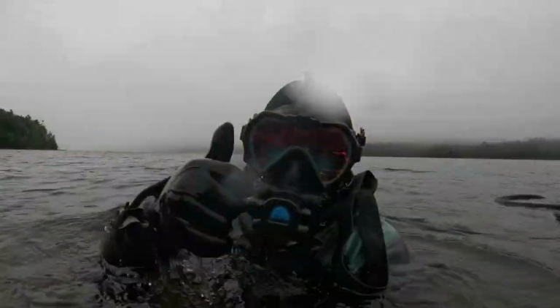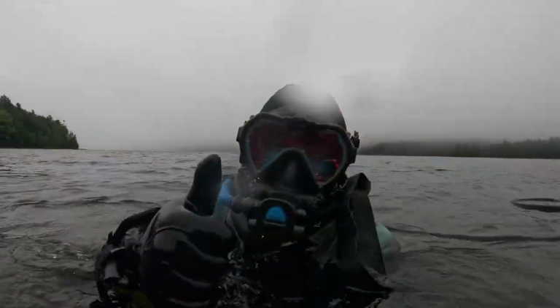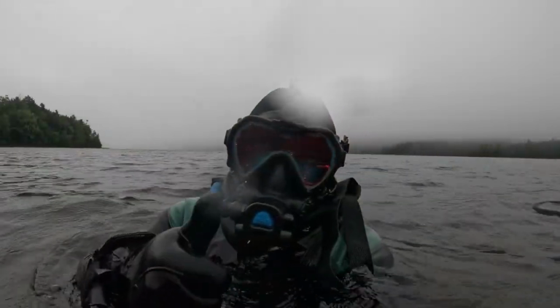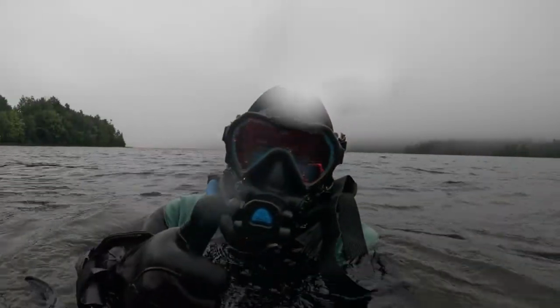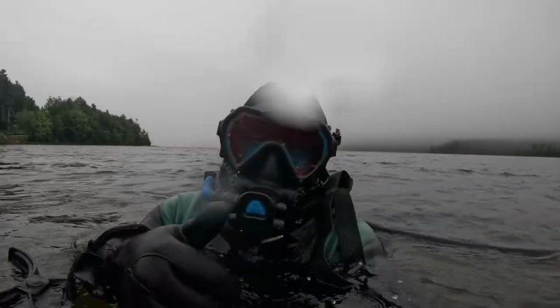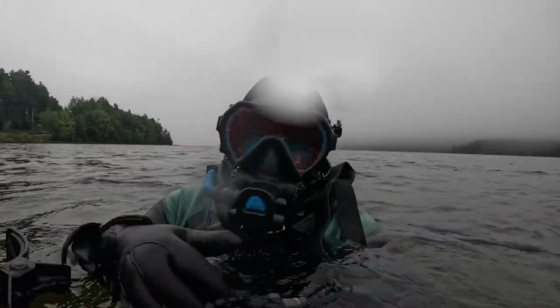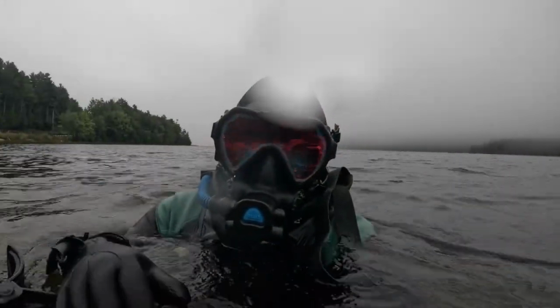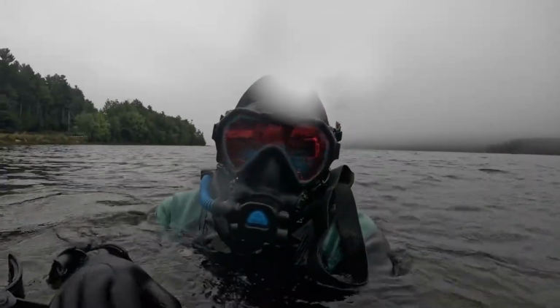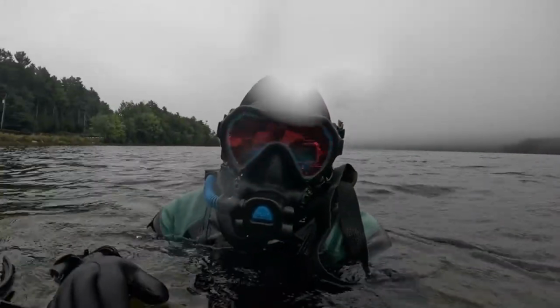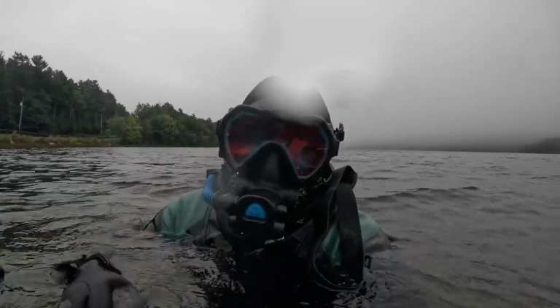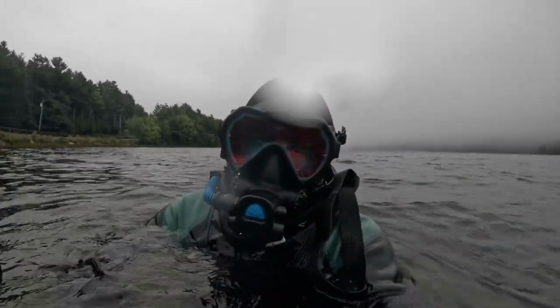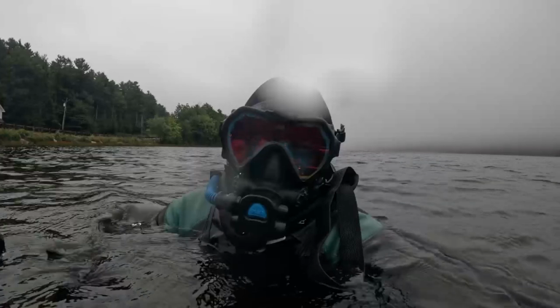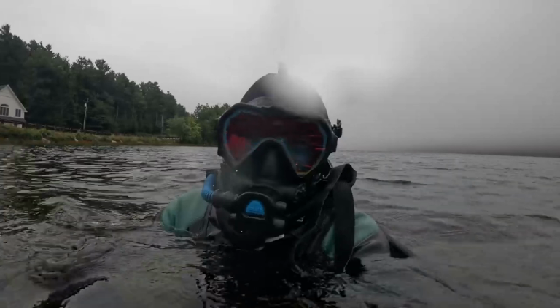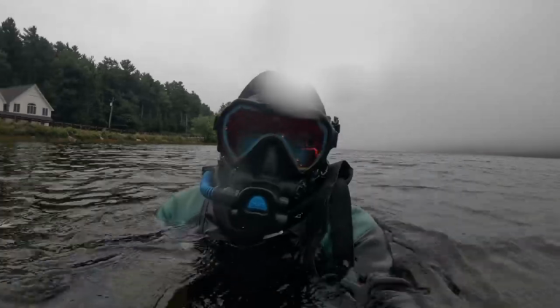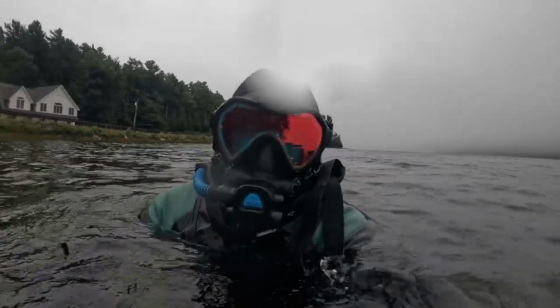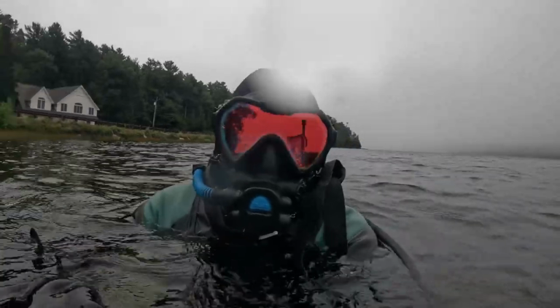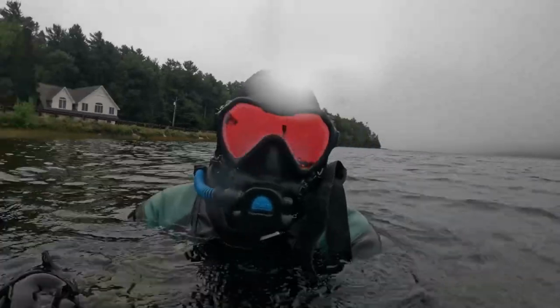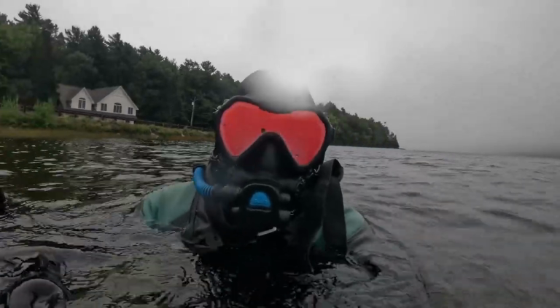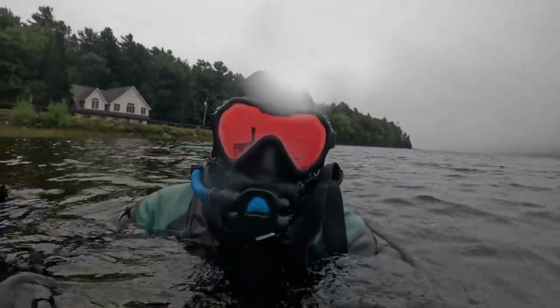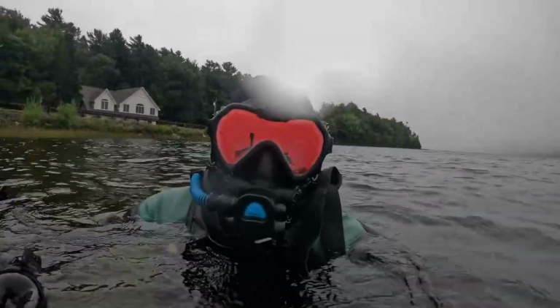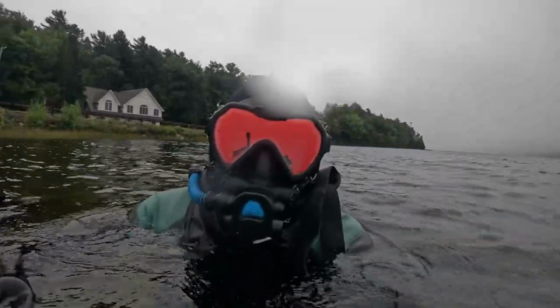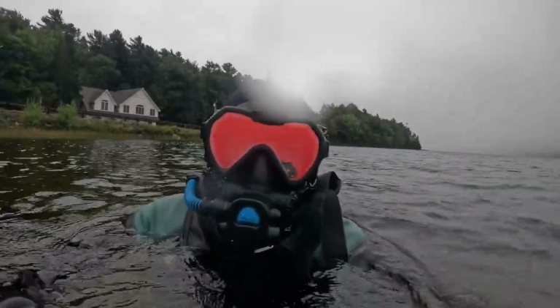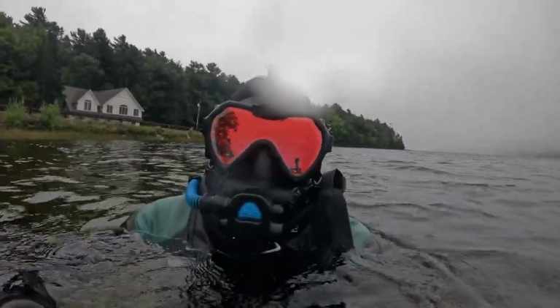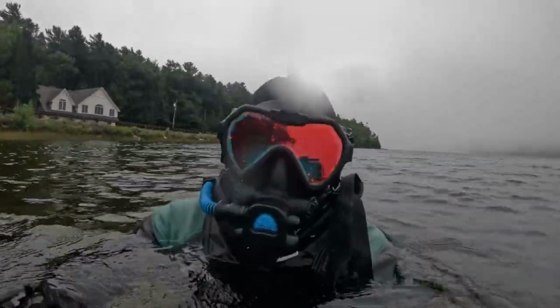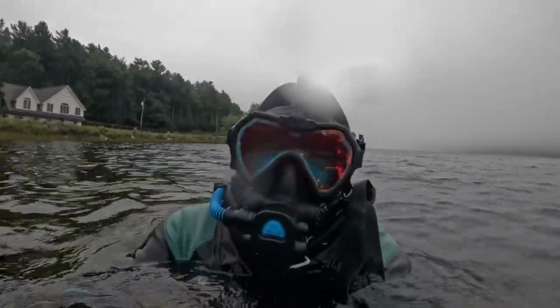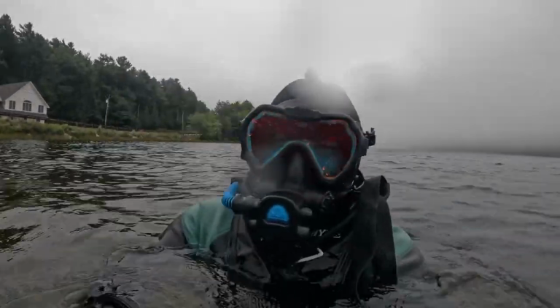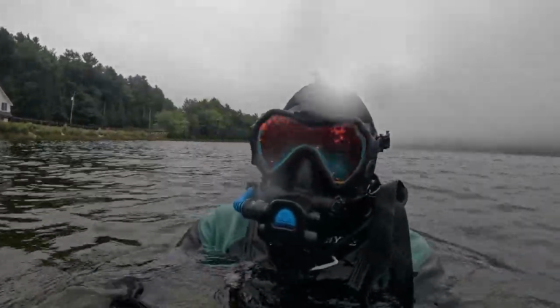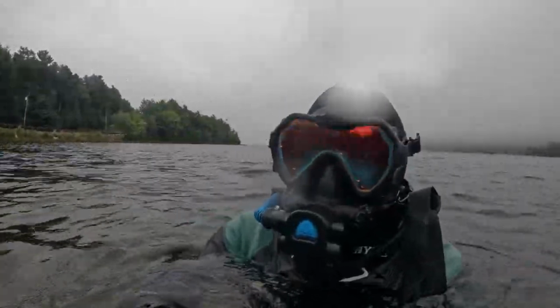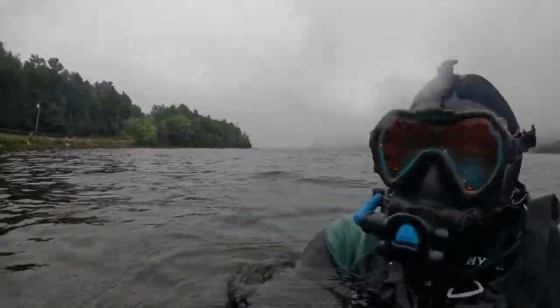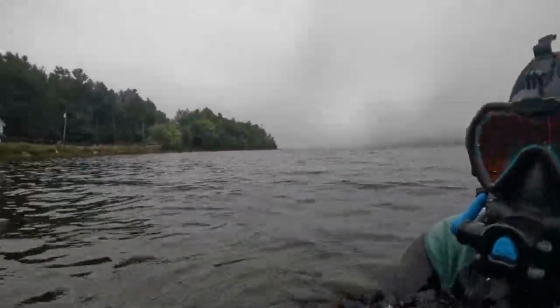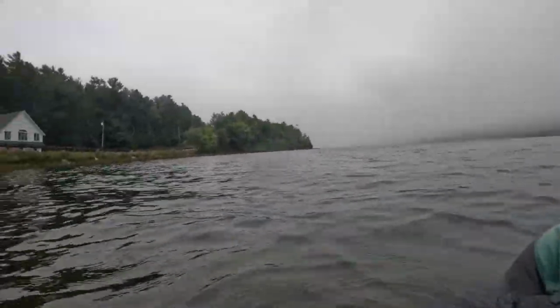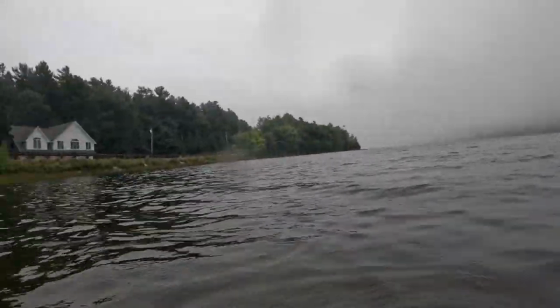It rained and was cloudy this entire day. However, that doesn't matter so much when you're underwater all day long.